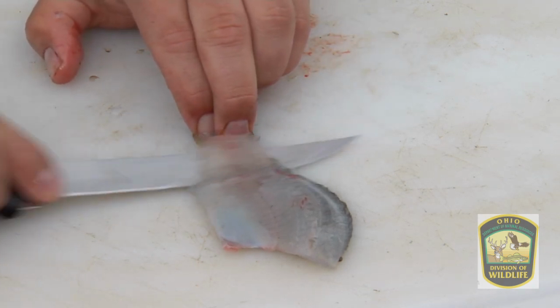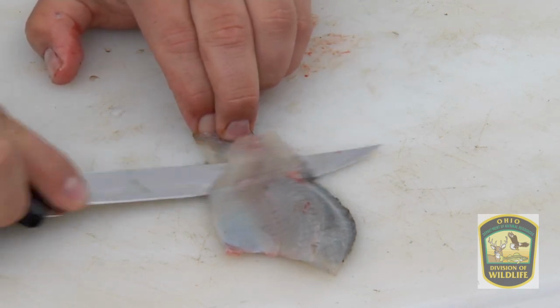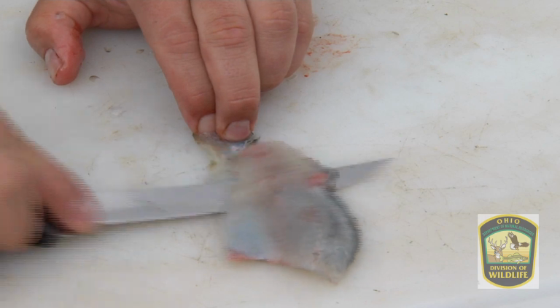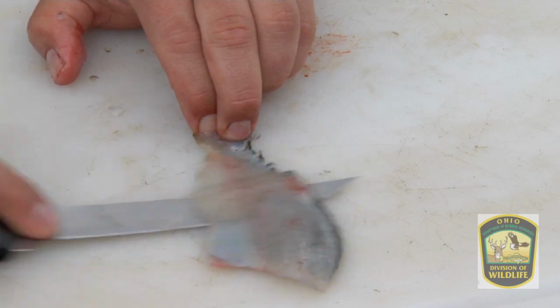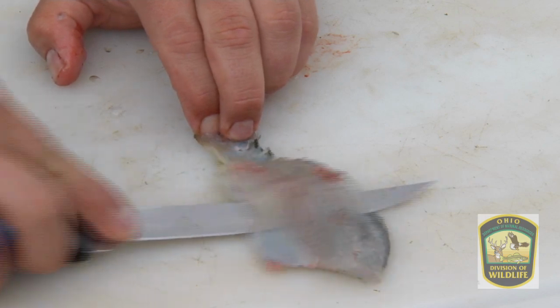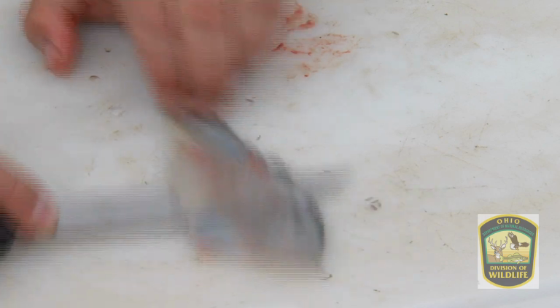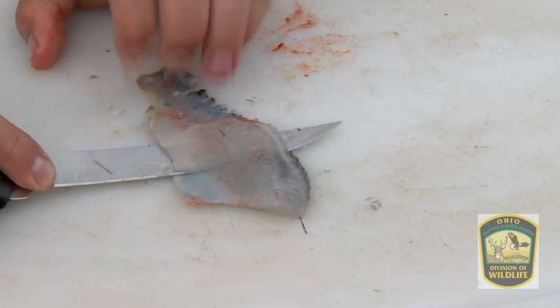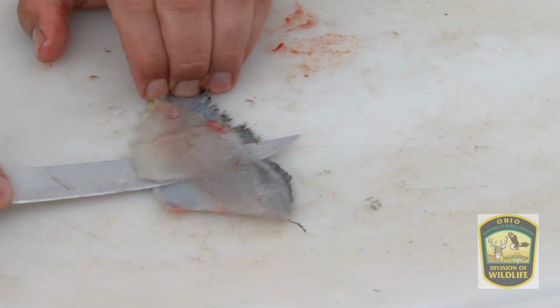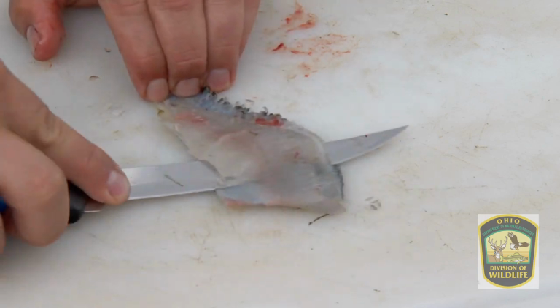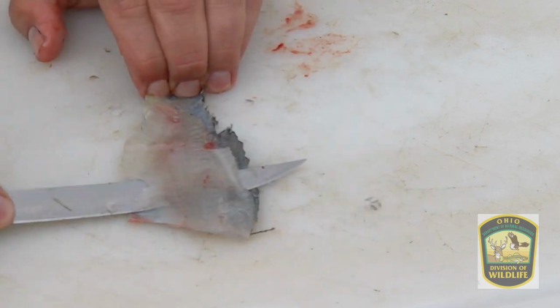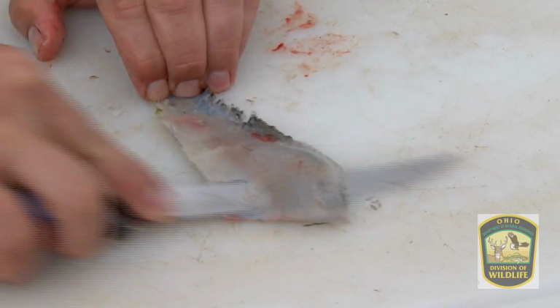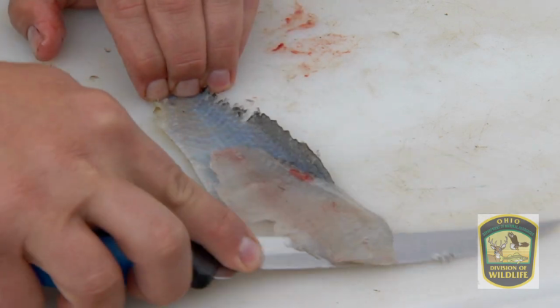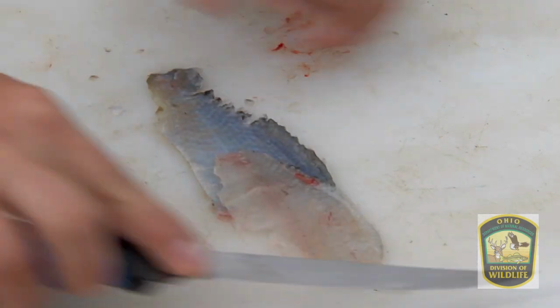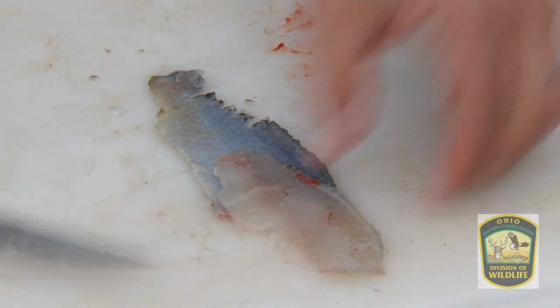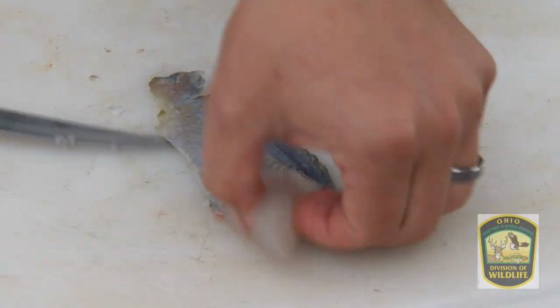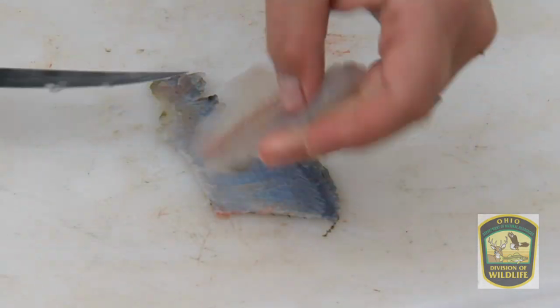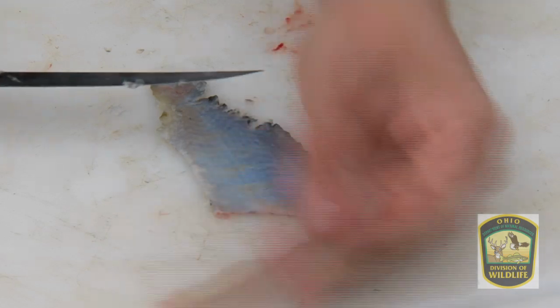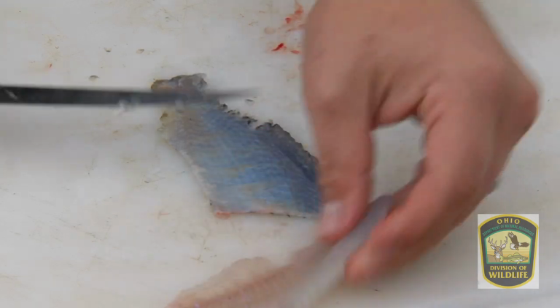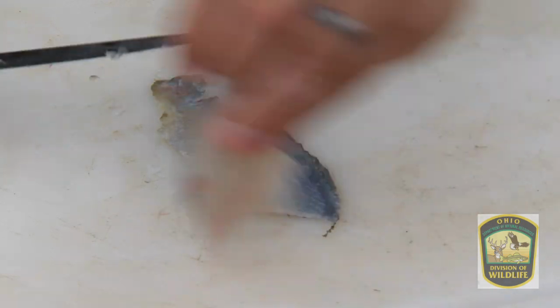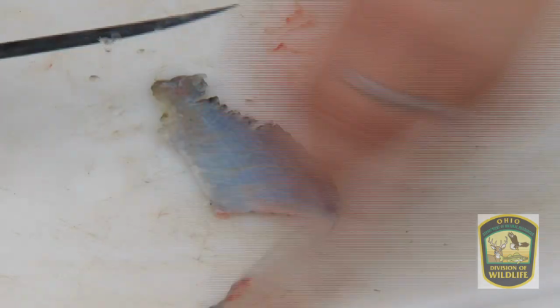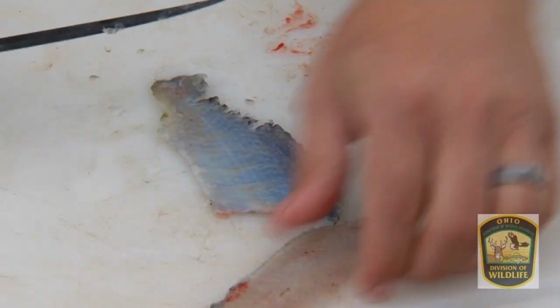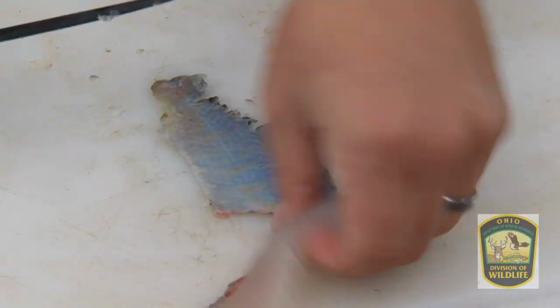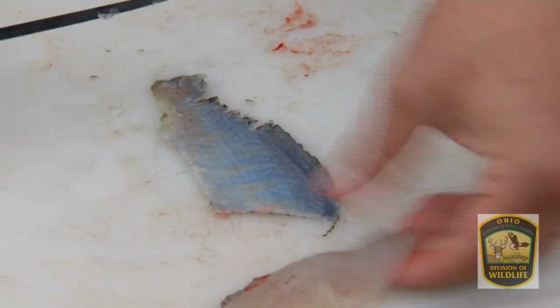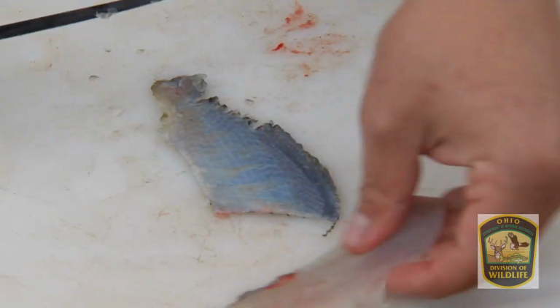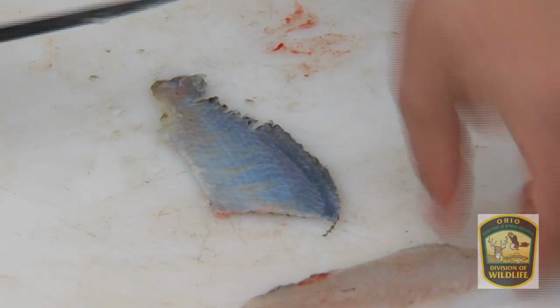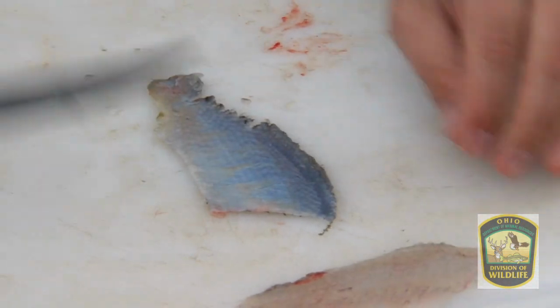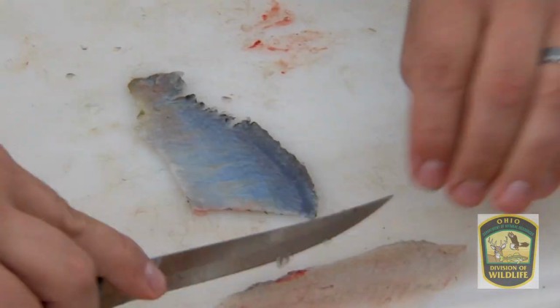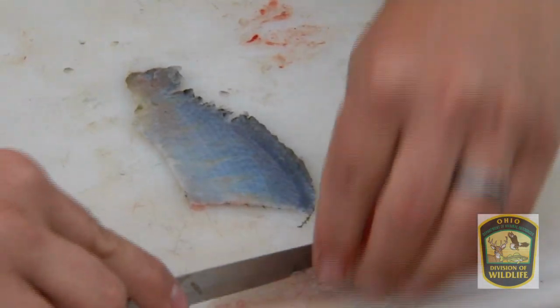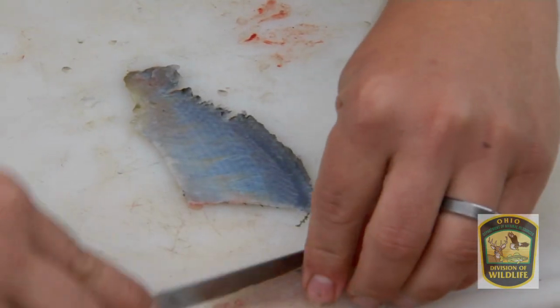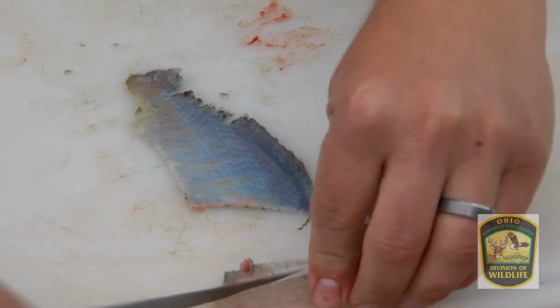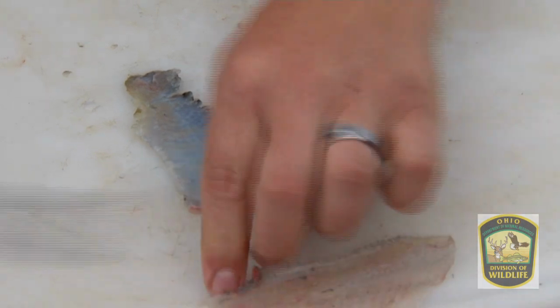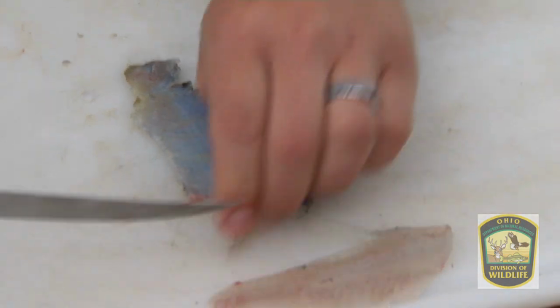Sliding it all the way through until you come off with a nice, delicious fillet. We're then going to put that in our ice water and keep it cool so we can move on to our next fish.